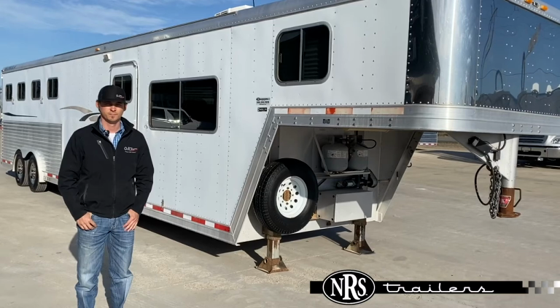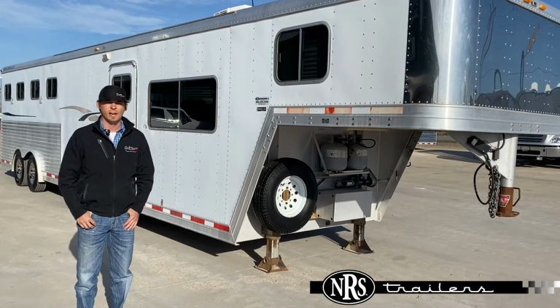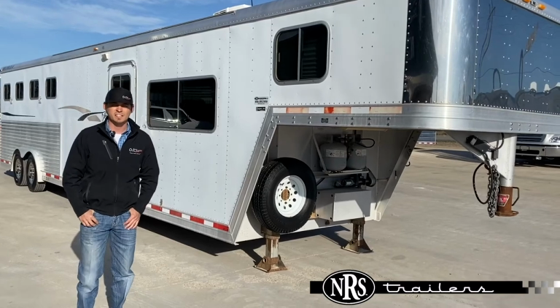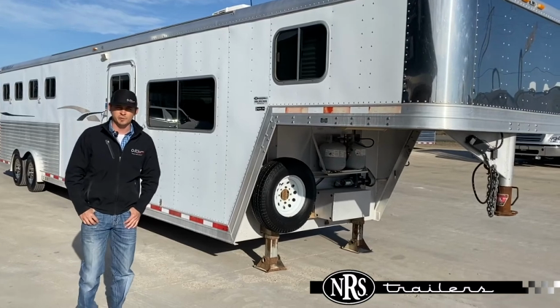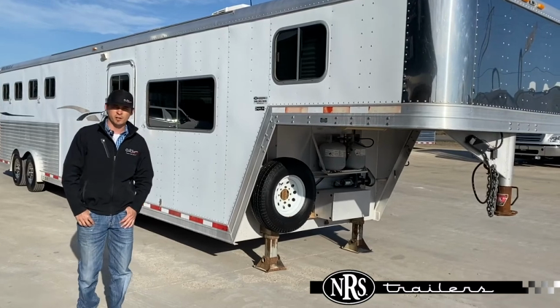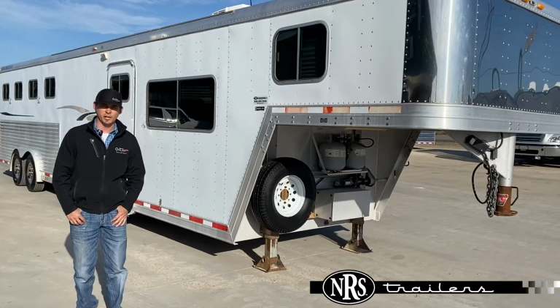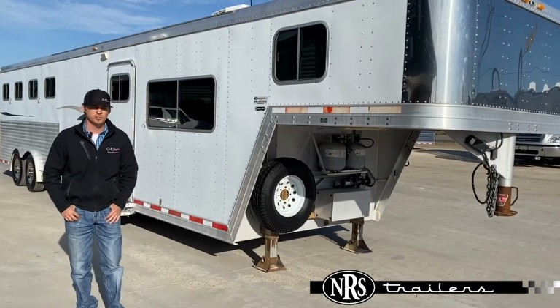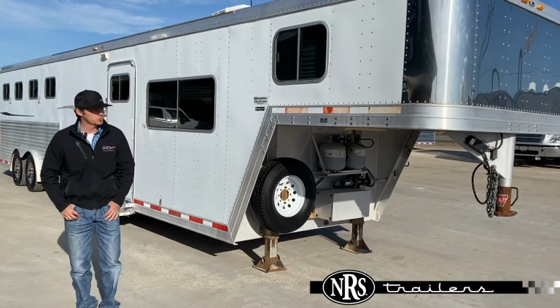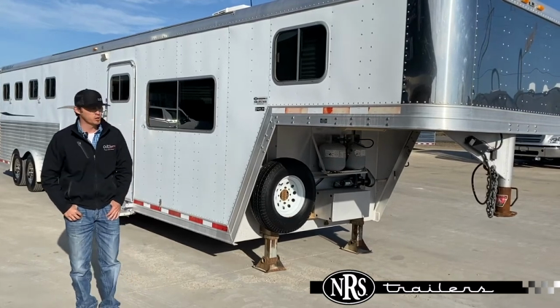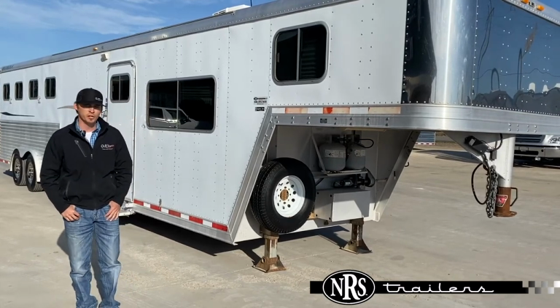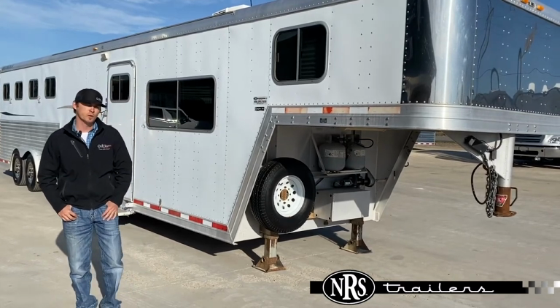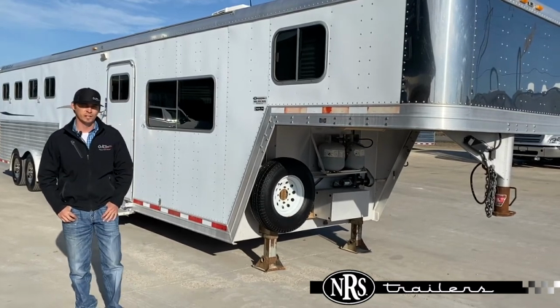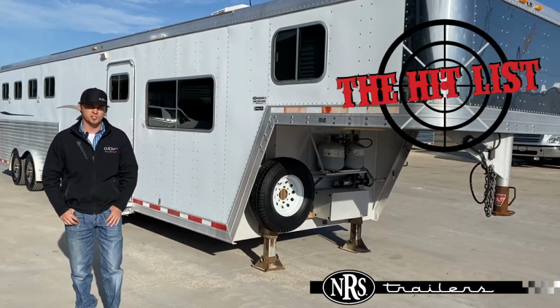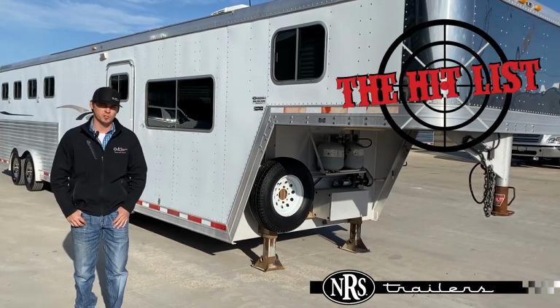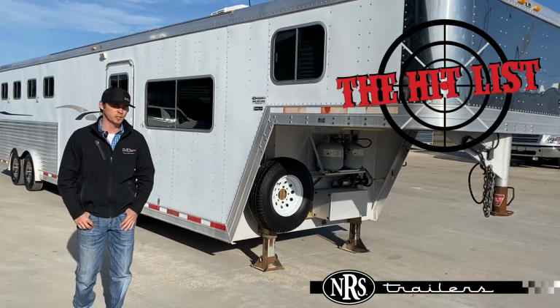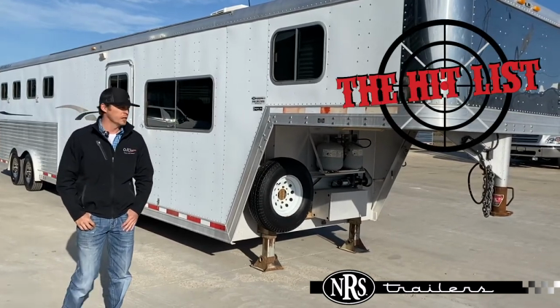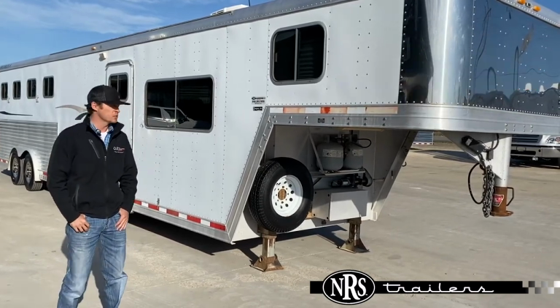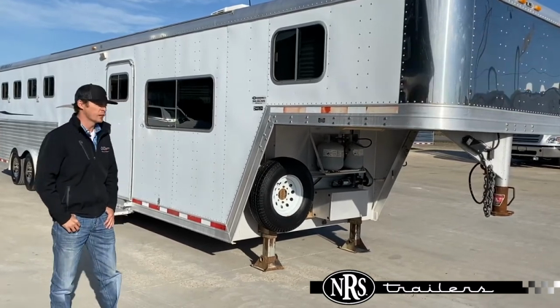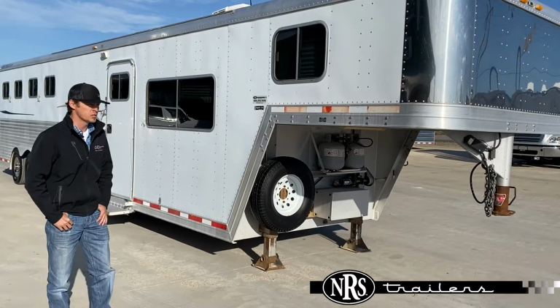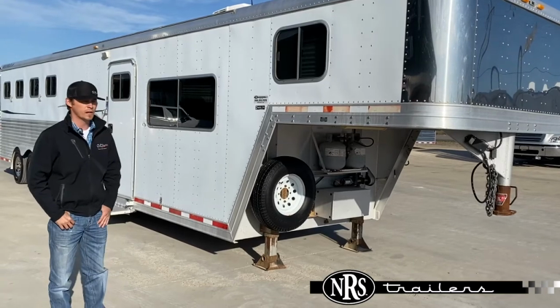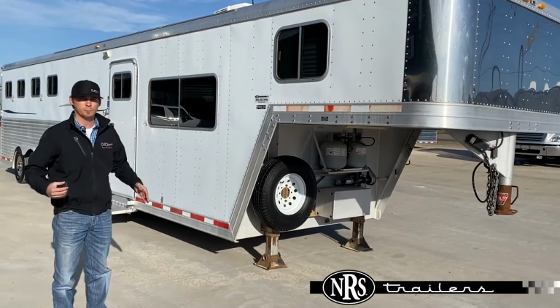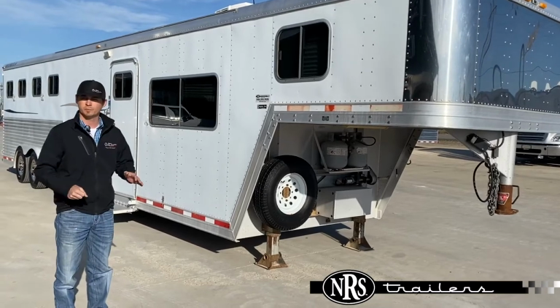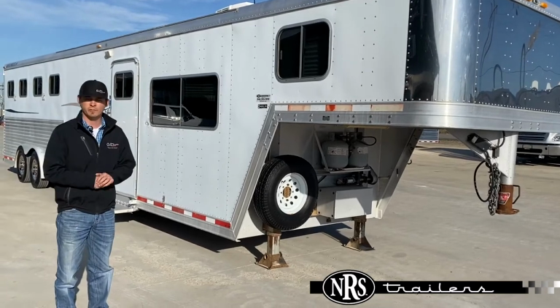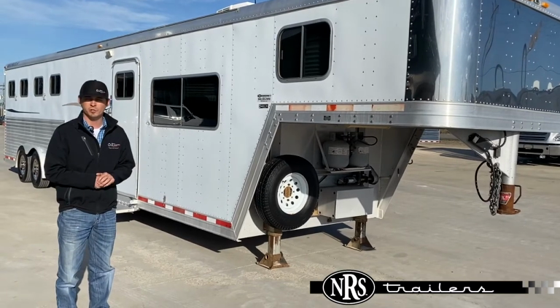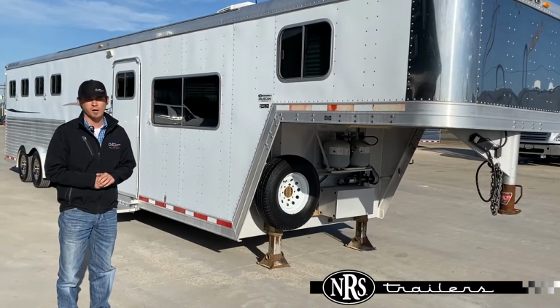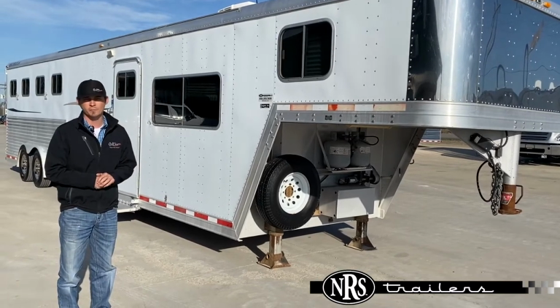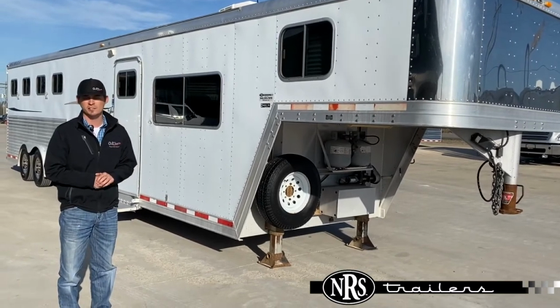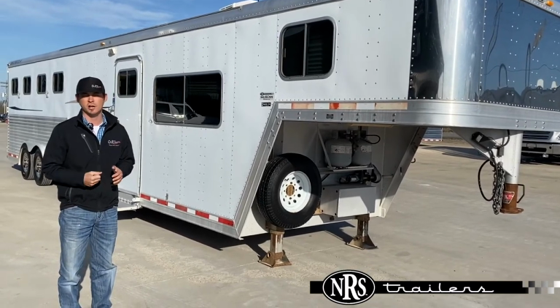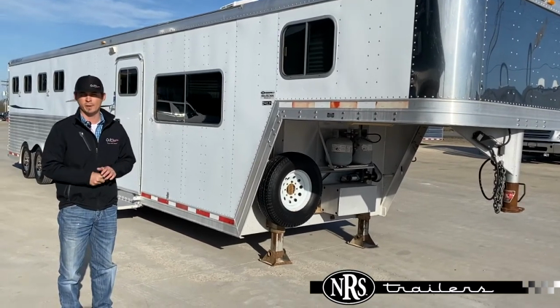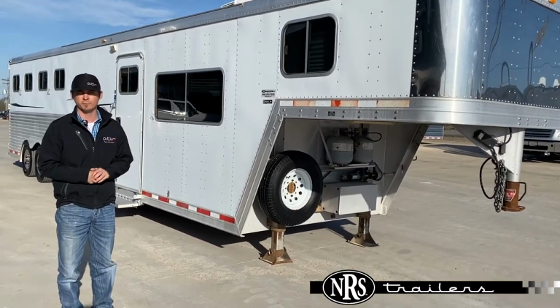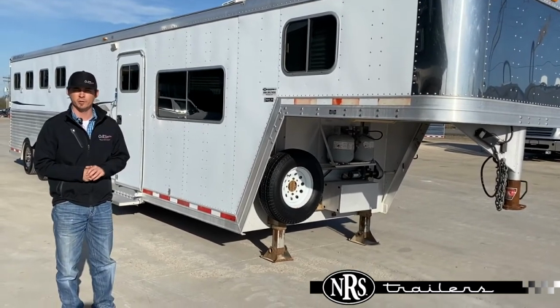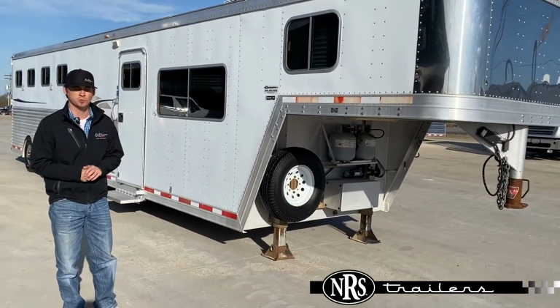Hey guys, Clint here with NRS Trailers. I just want to go over another one of our hit list trailers with you. These are trailers that we've got reduced rock bottom prices on, trying to make room for new inventory.